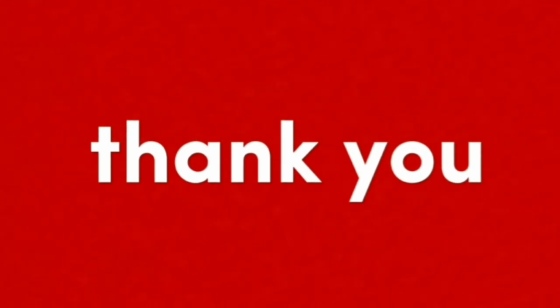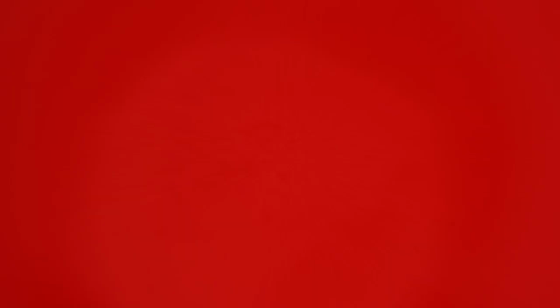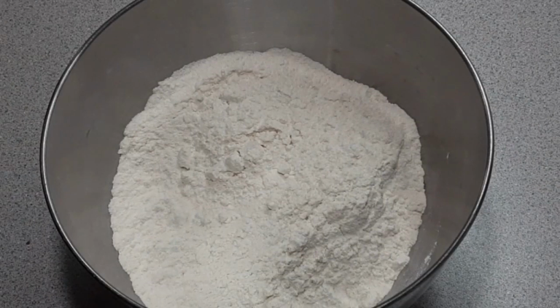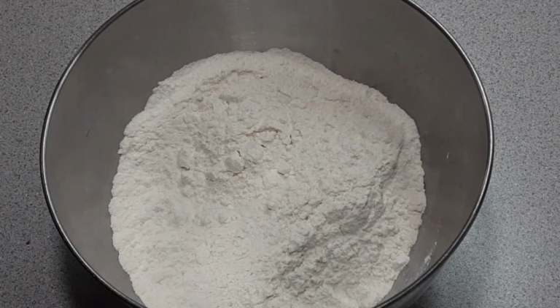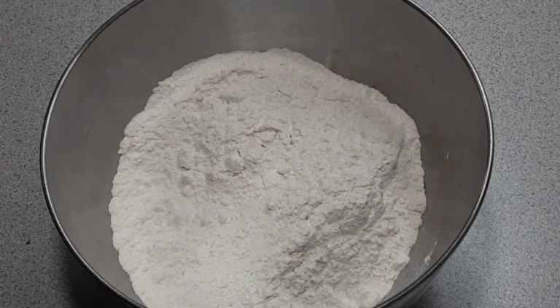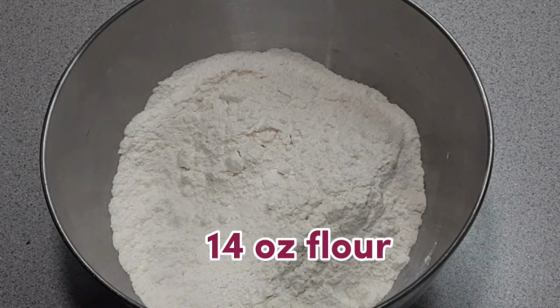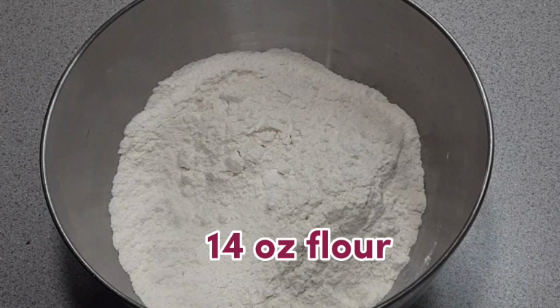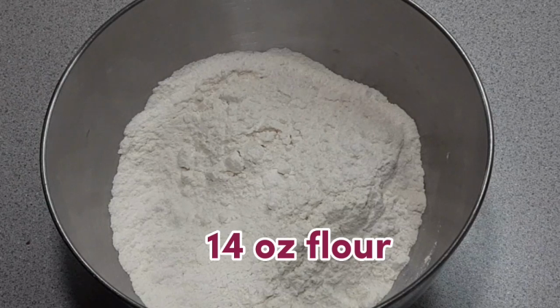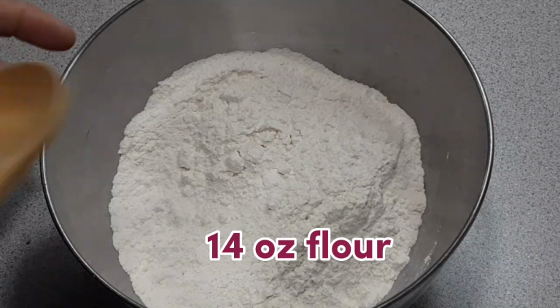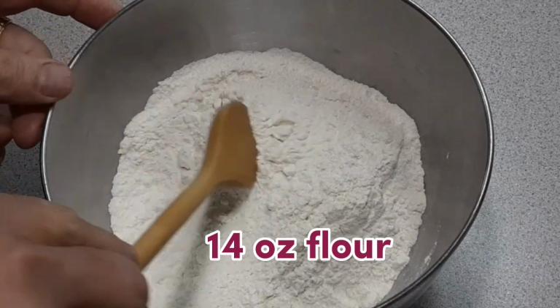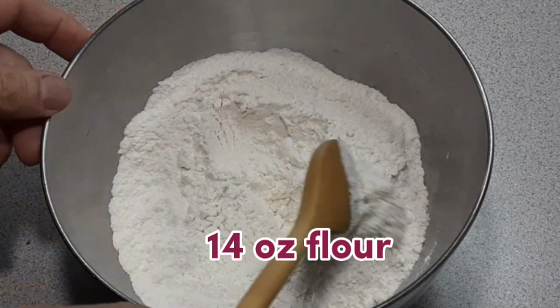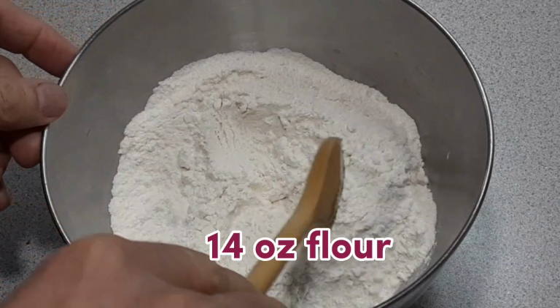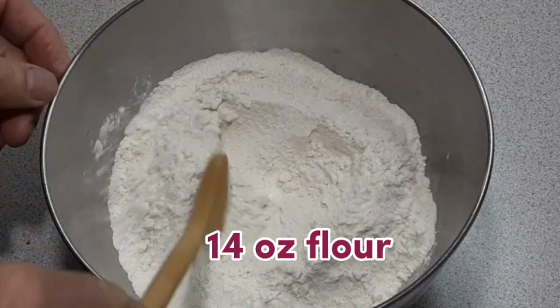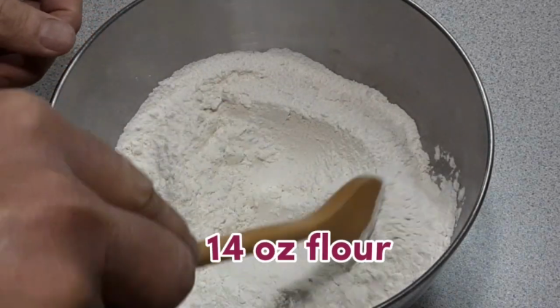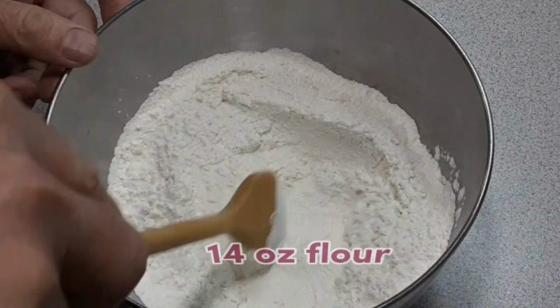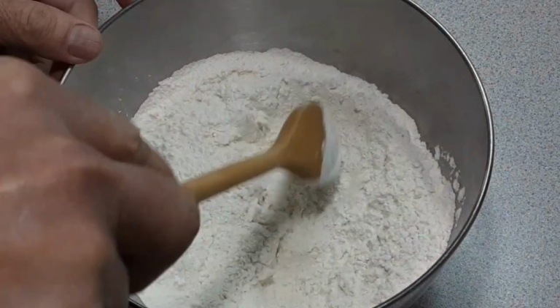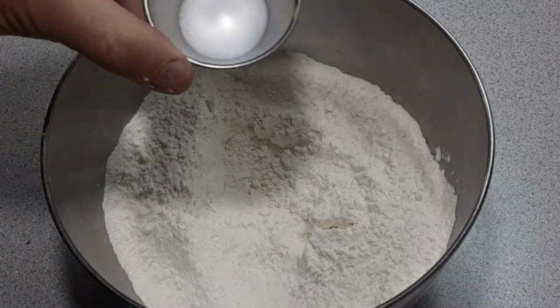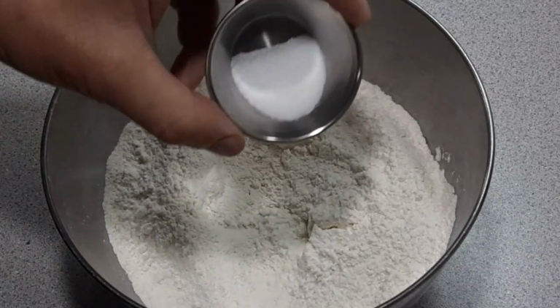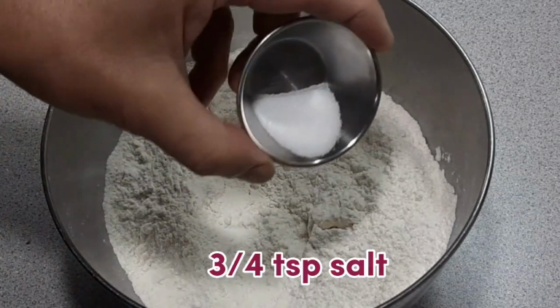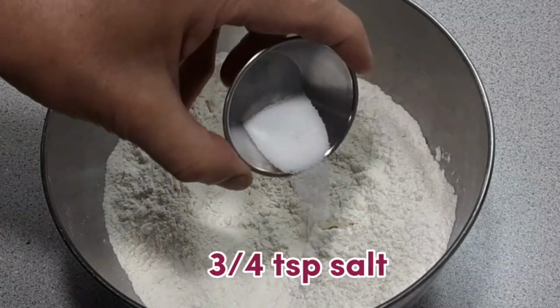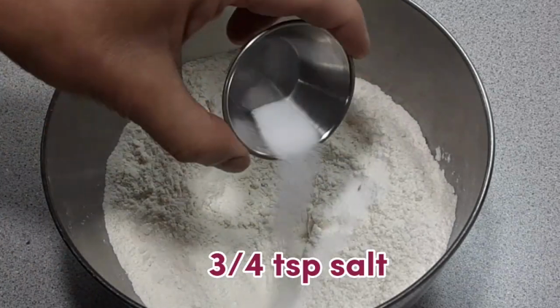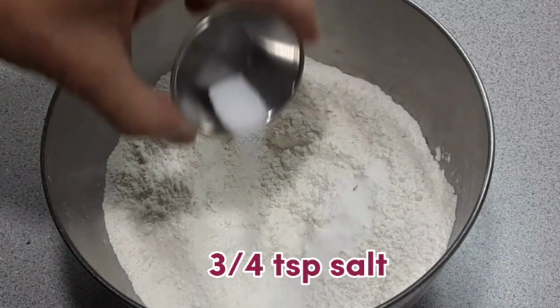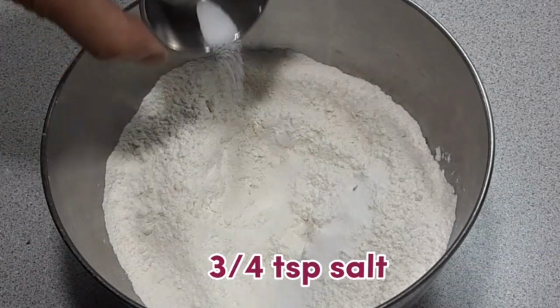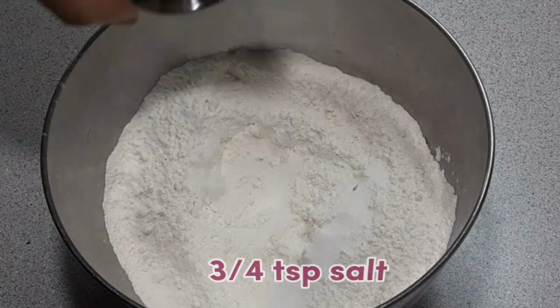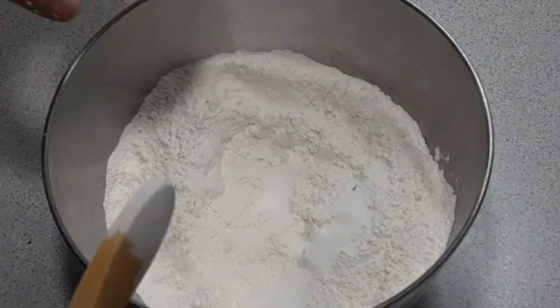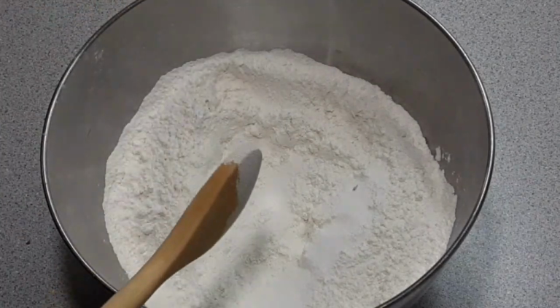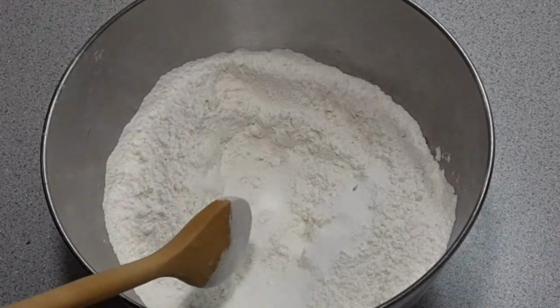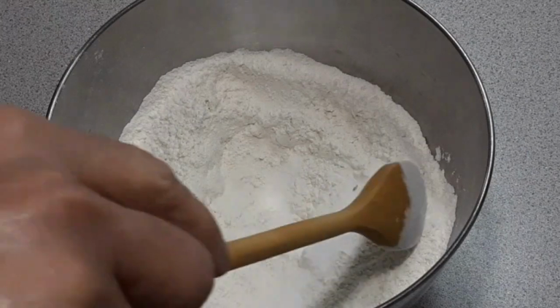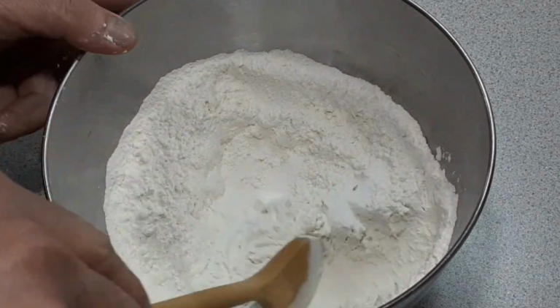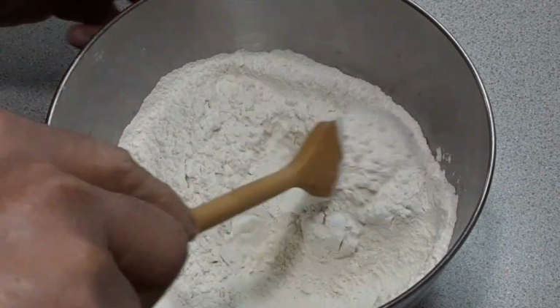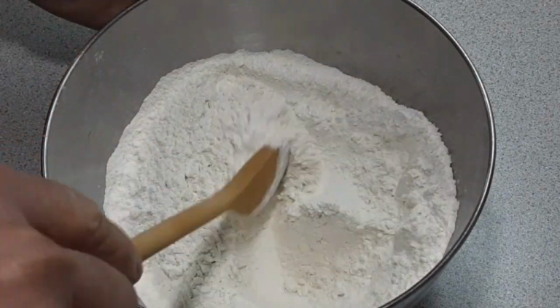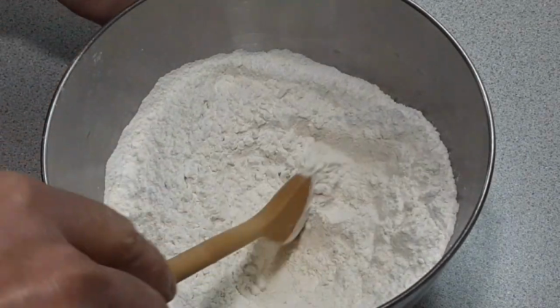I already put my 14 ounces of flour in my mixing bowl. For this recipe, add three quarters teaspoon of salt. After adding the salt, we have to stir to mix.